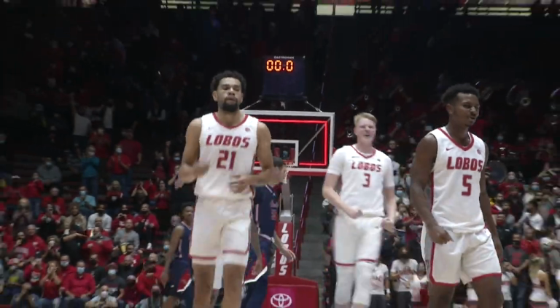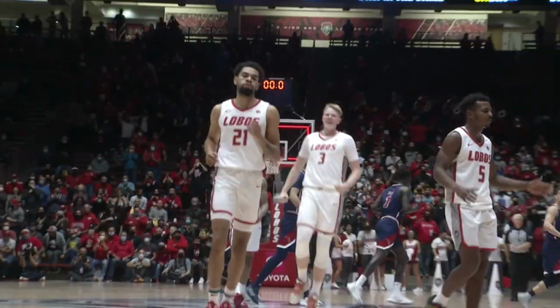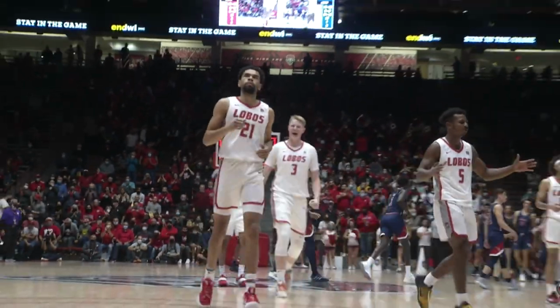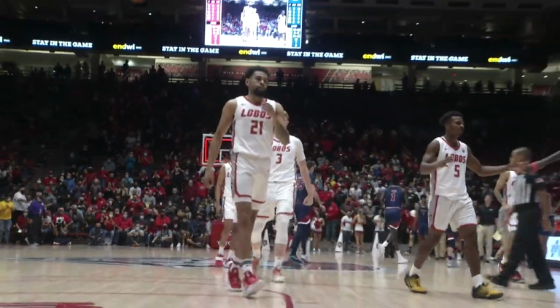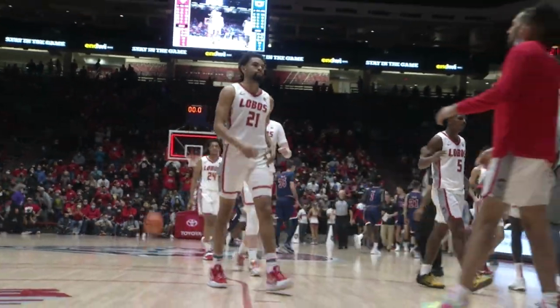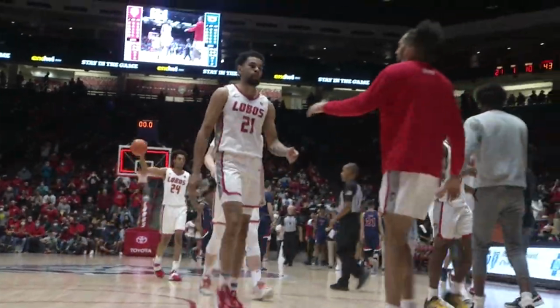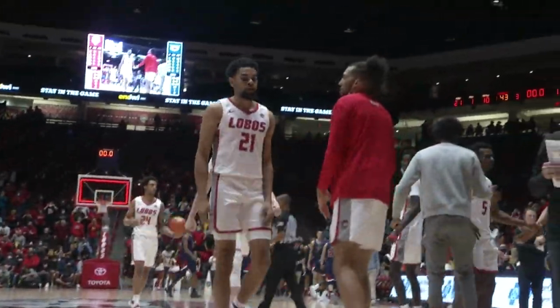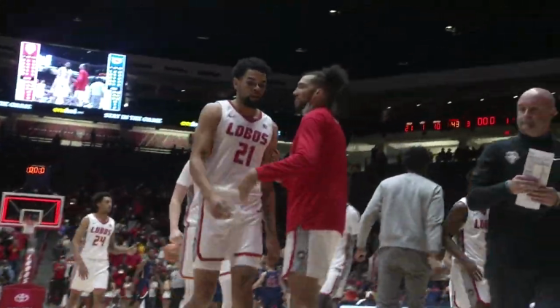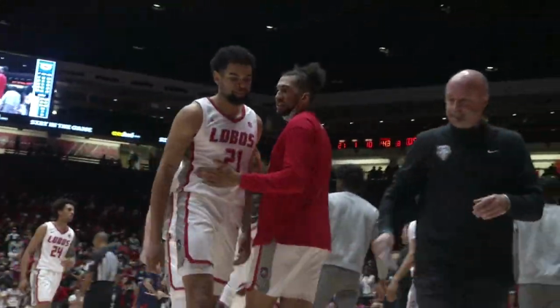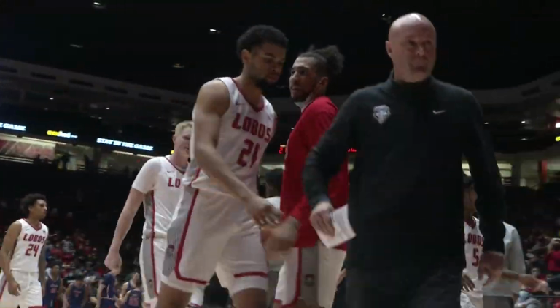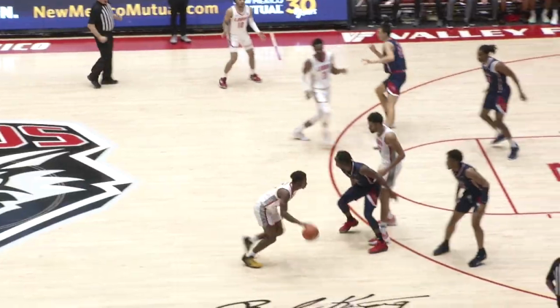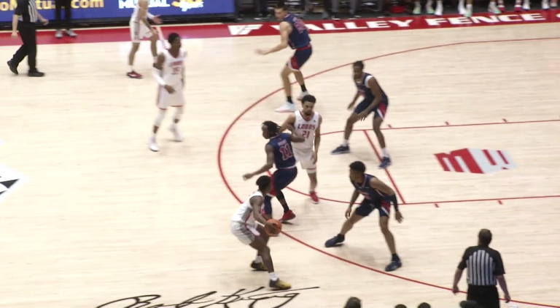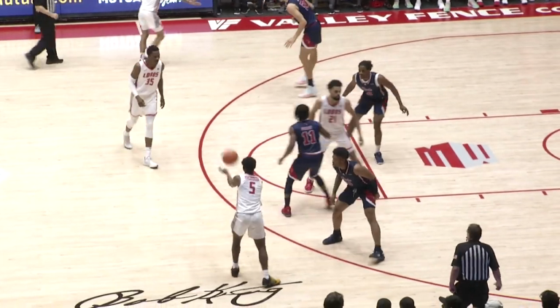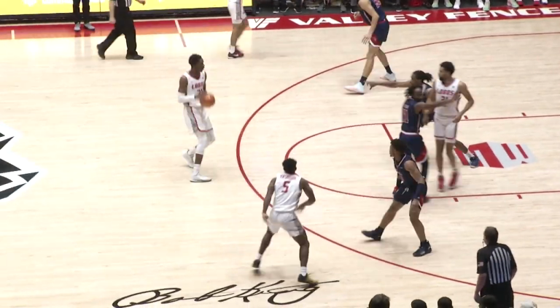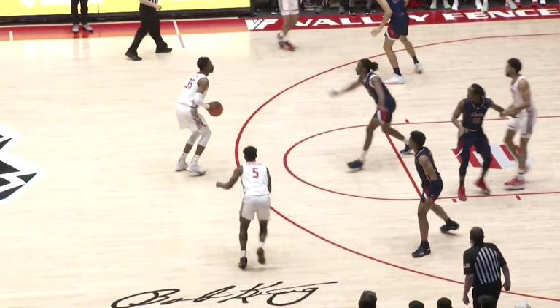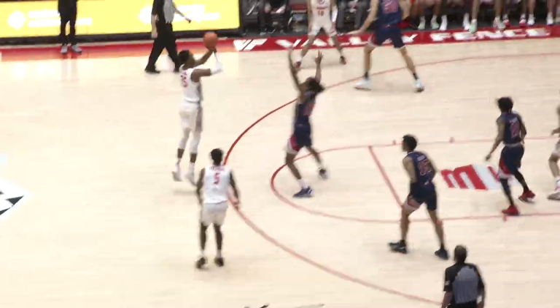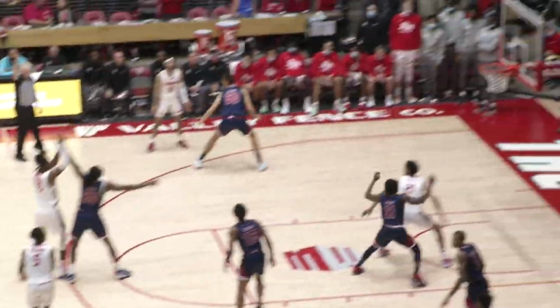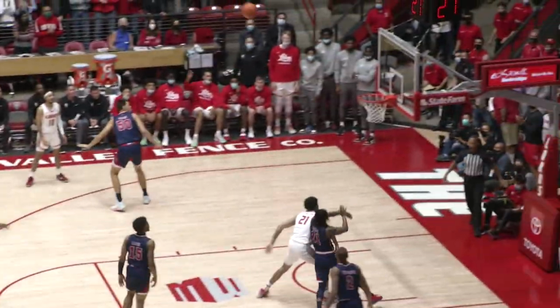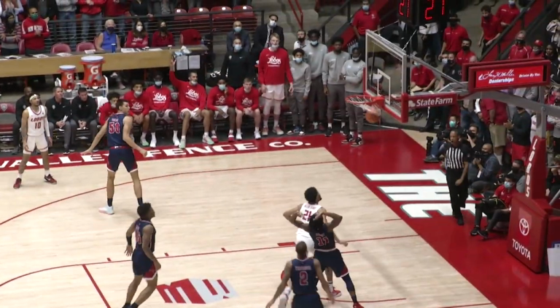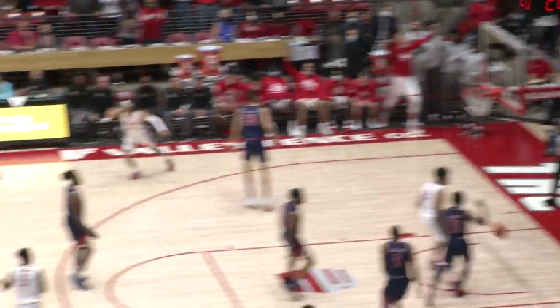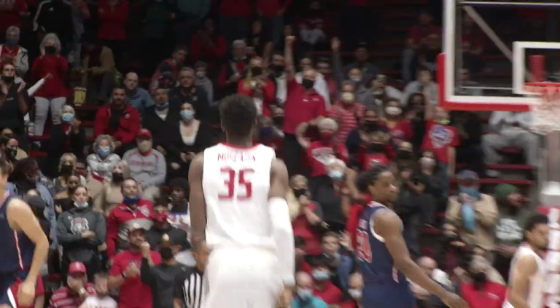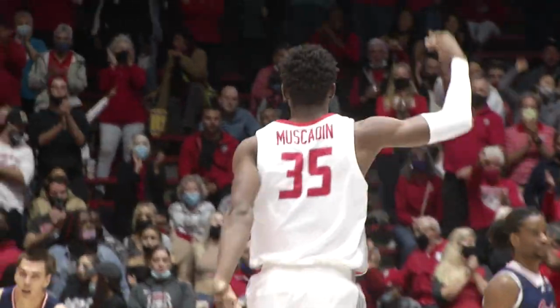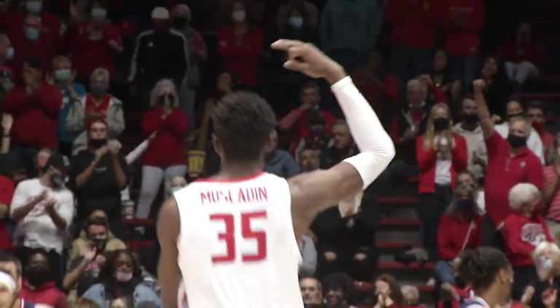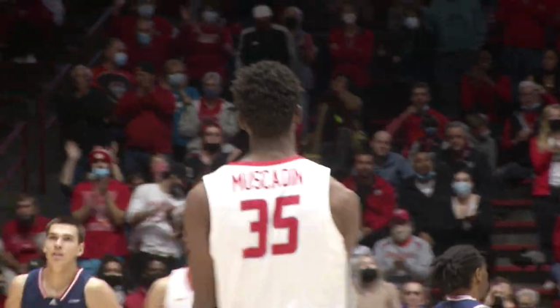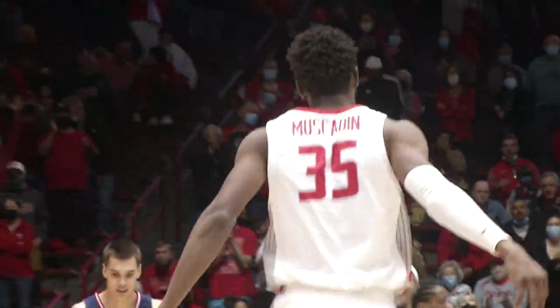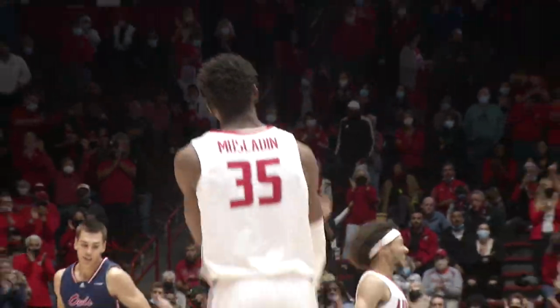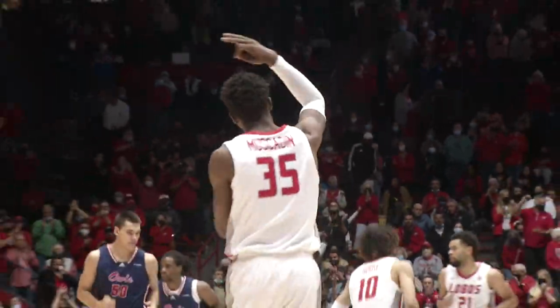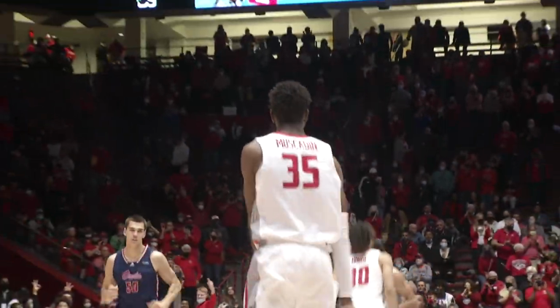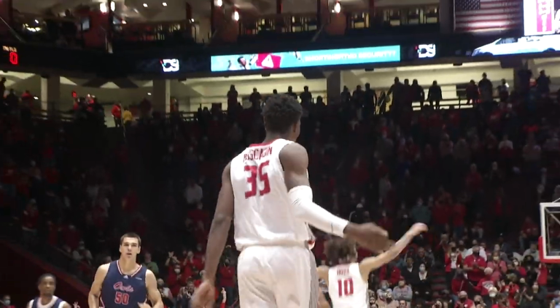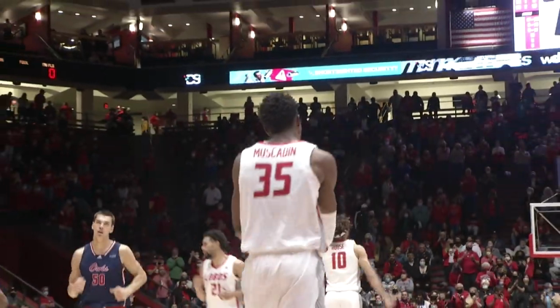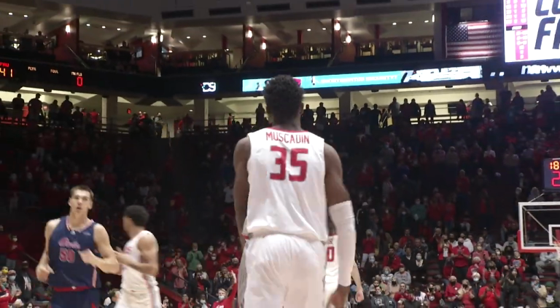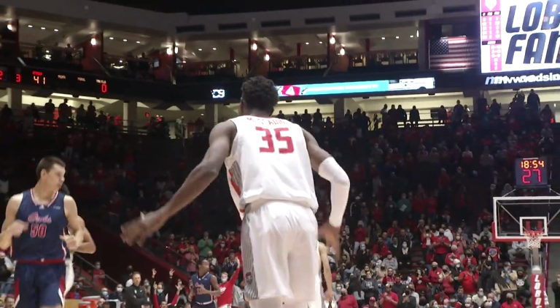Lobos 43, FAU 41 at intermission. Mashburn off the Allen Tobar ball screen to Musketin, he wants the top of the wheel — three. Musketin shows the touchman straight on. Lobos by eight, their biggest margin.